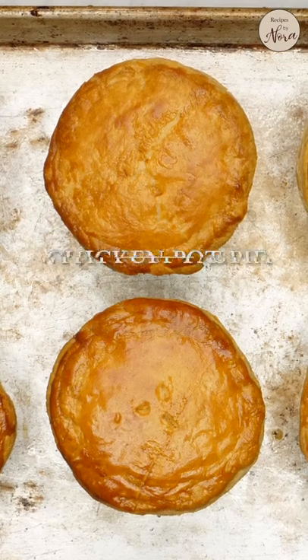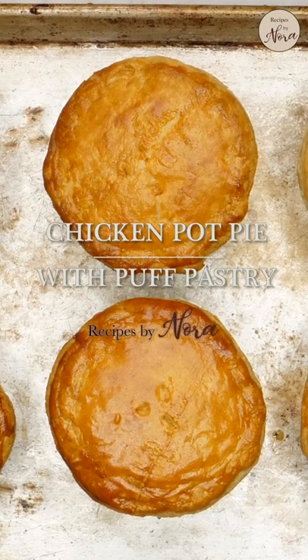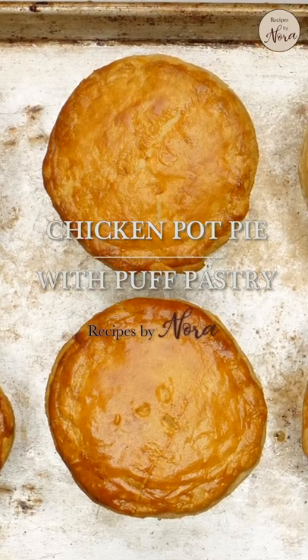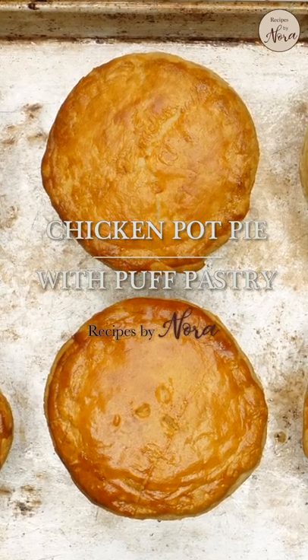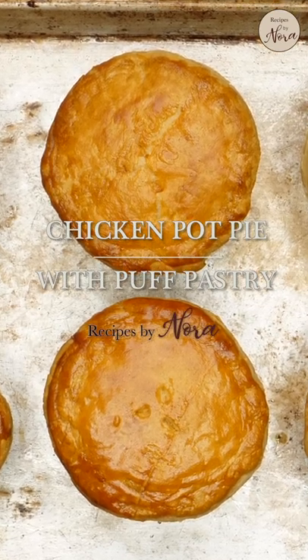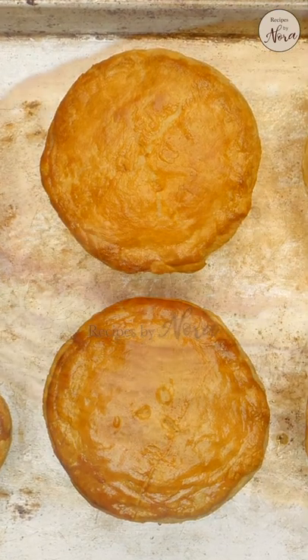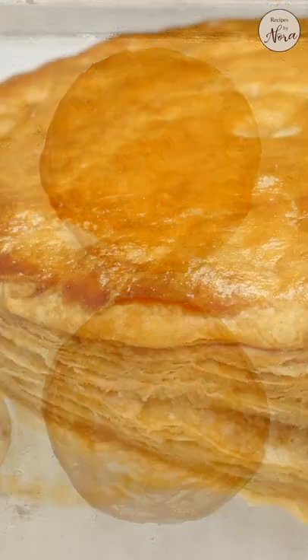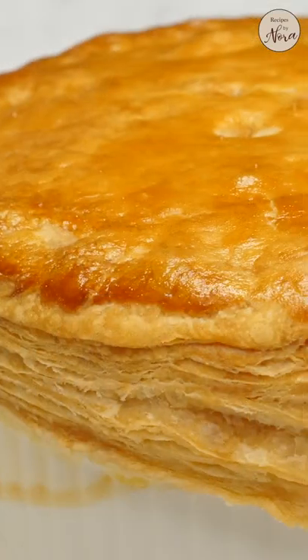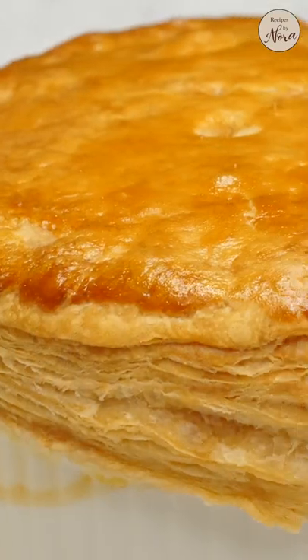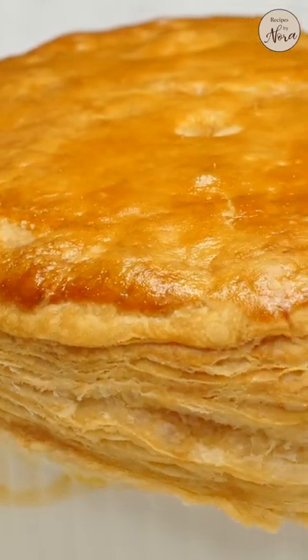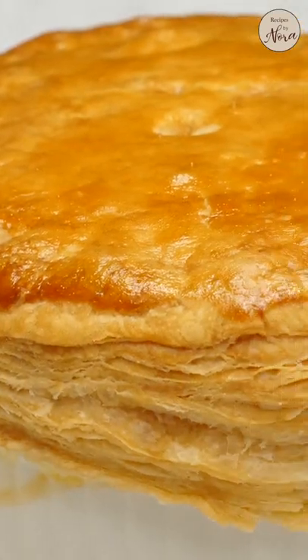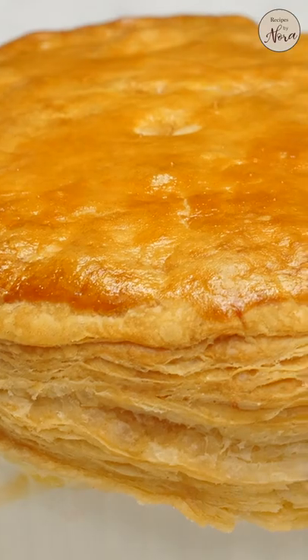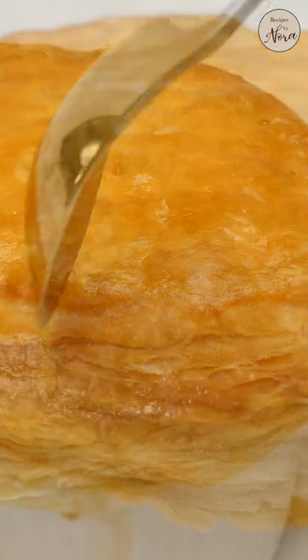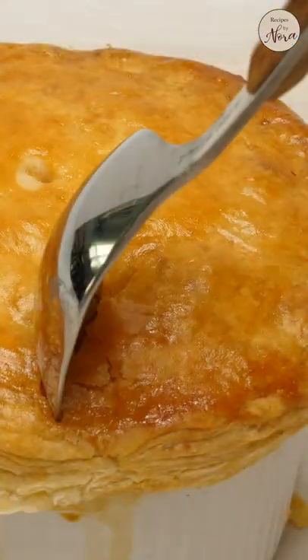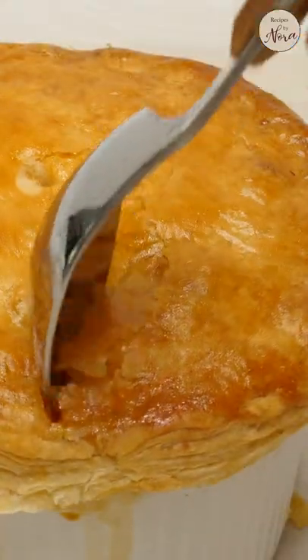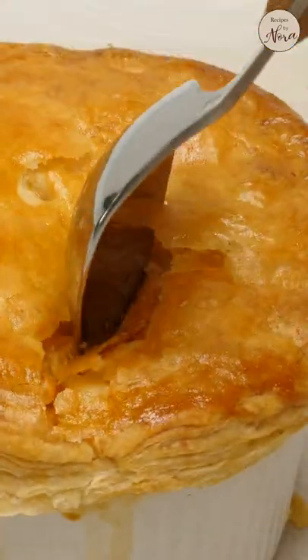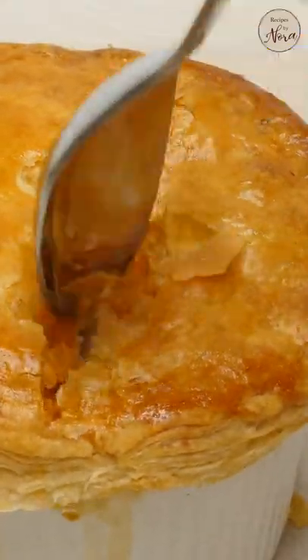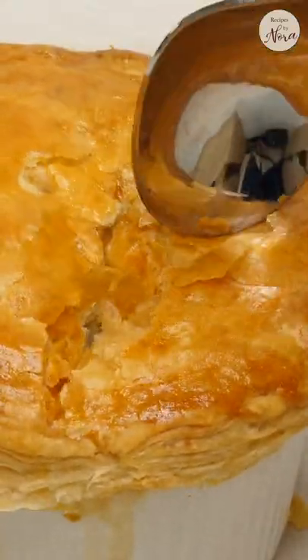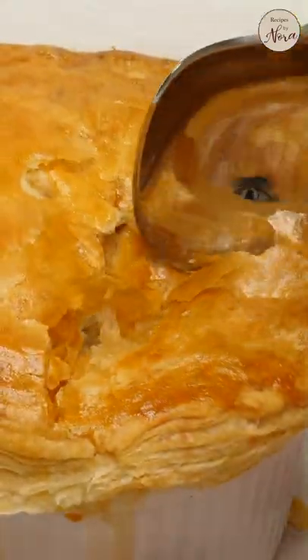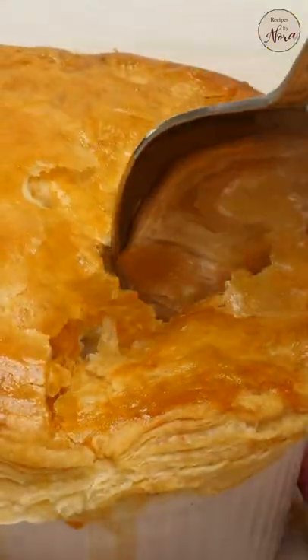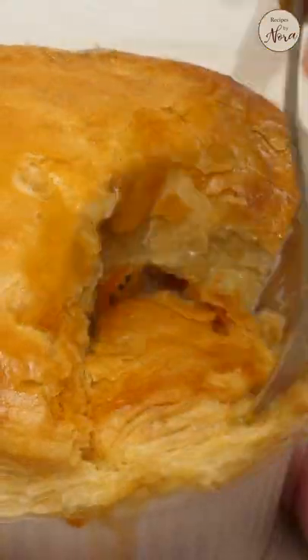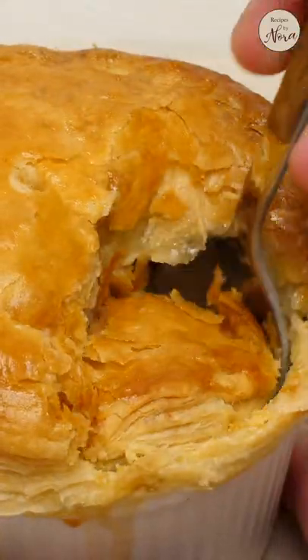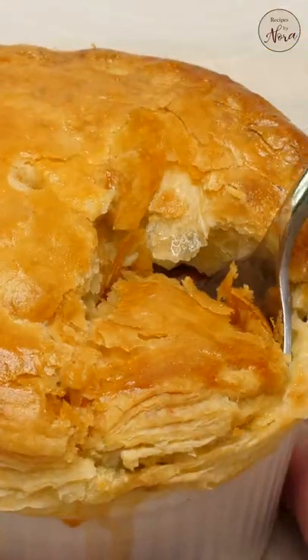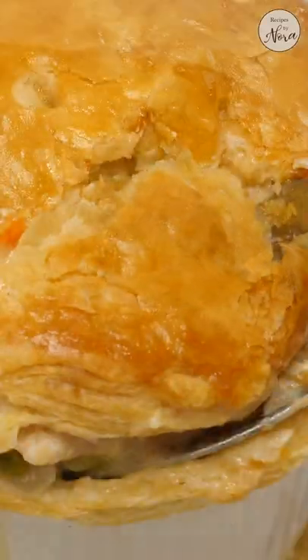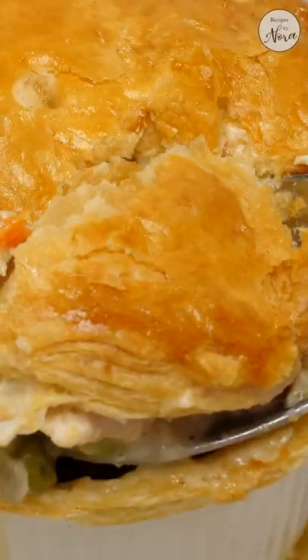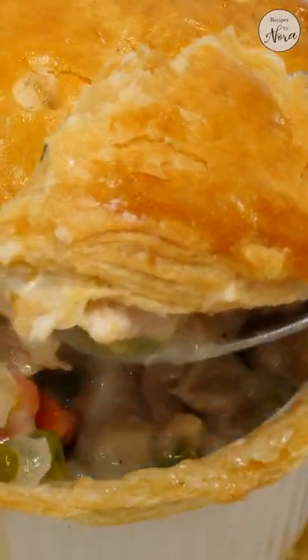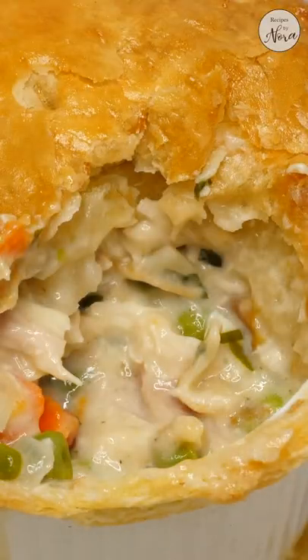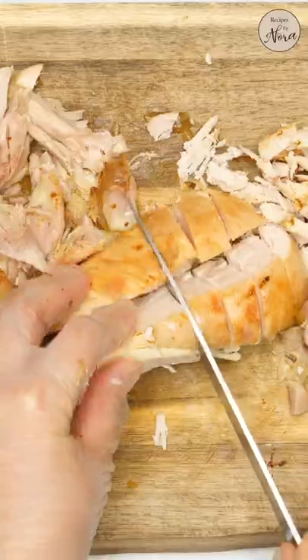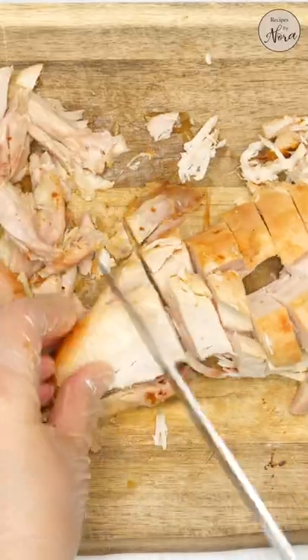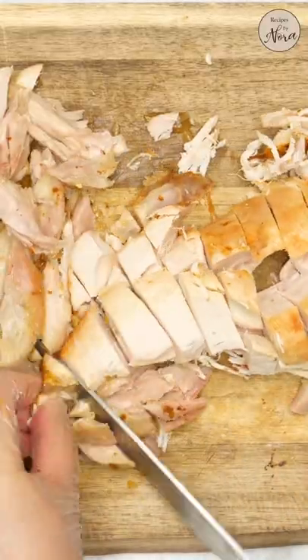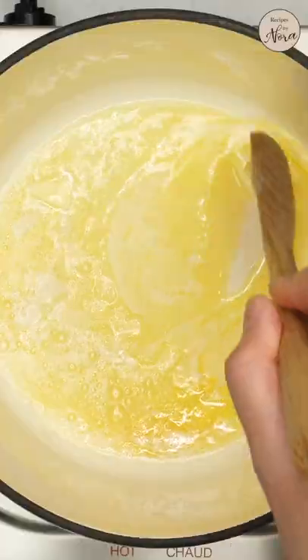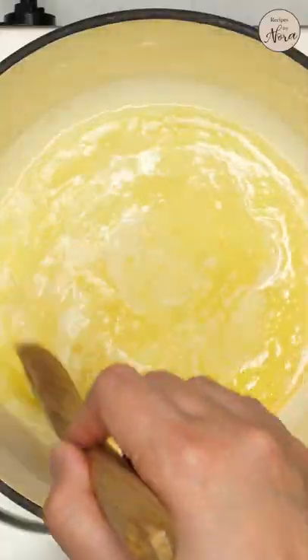Making these unassuming little bowls of chicken pot pie with puff pastry is much easier than you think. Thanks to frozen puff pastry and rotisserie chicken from the grocery store, your life and mine can be much easier. I used an entire chicken, but you can also use leftover chicken or even poach it yourself if you have the time.